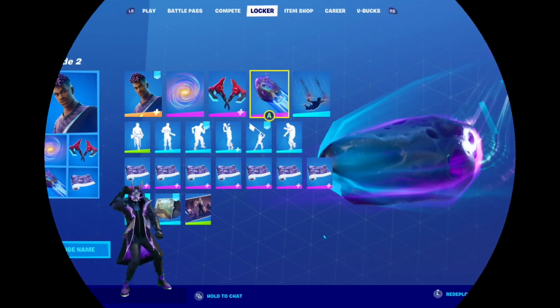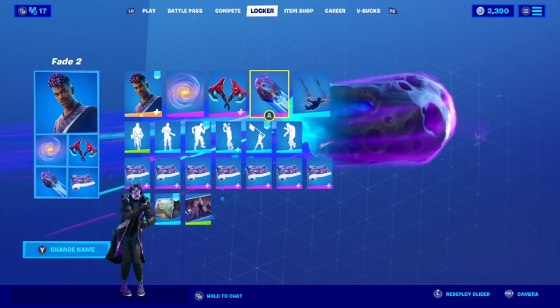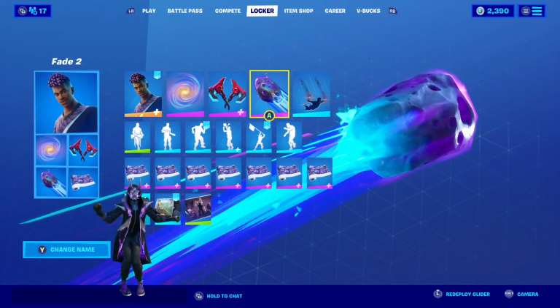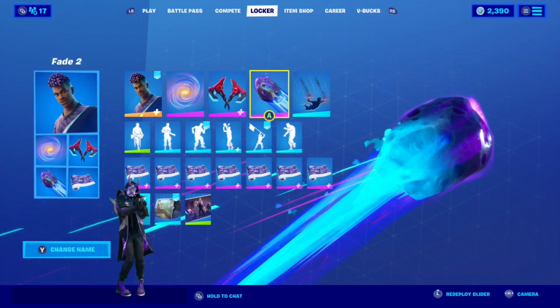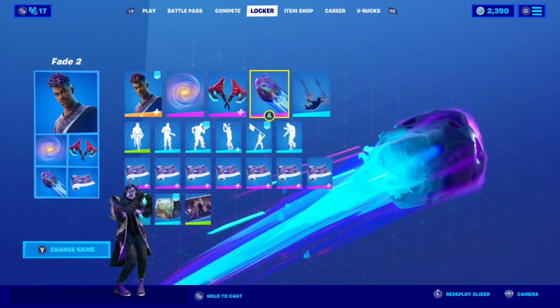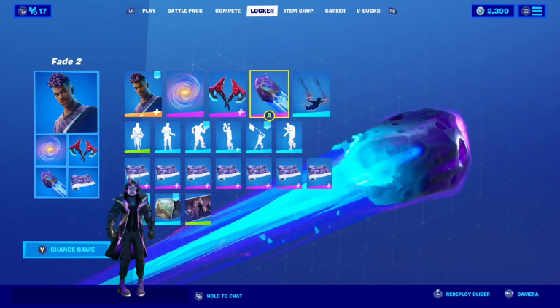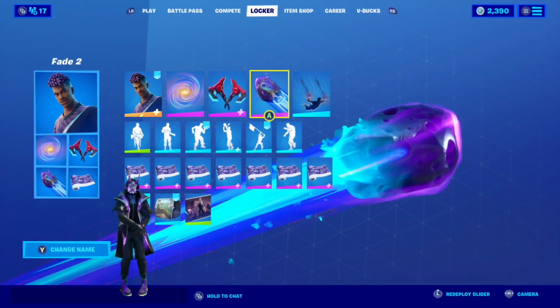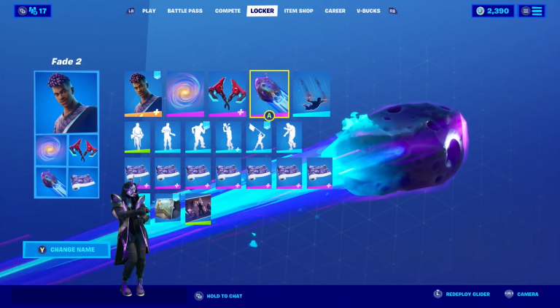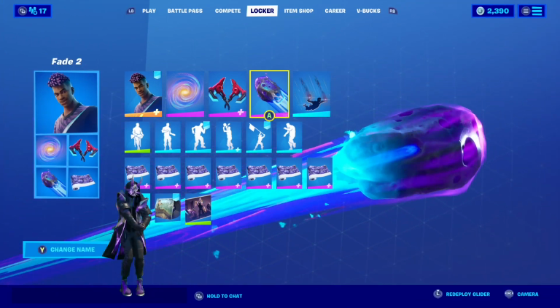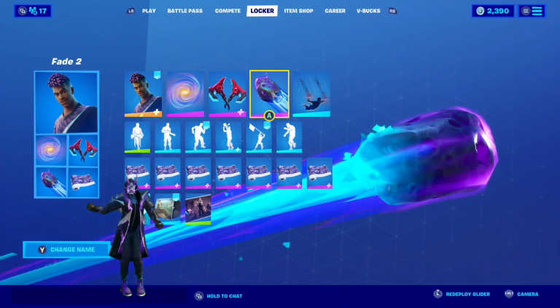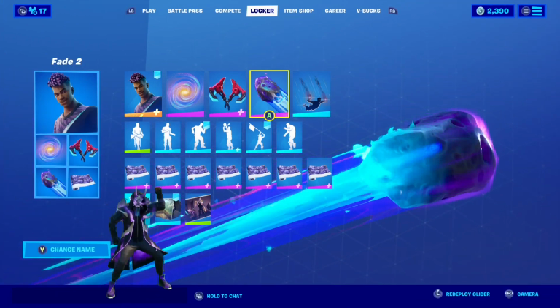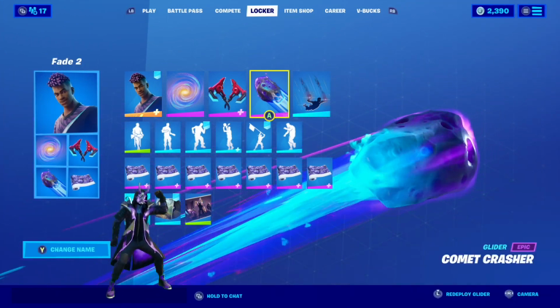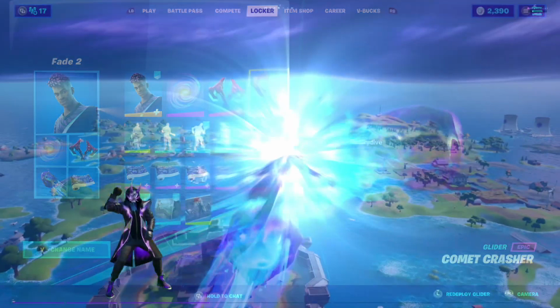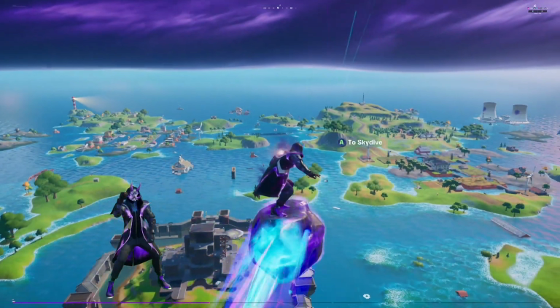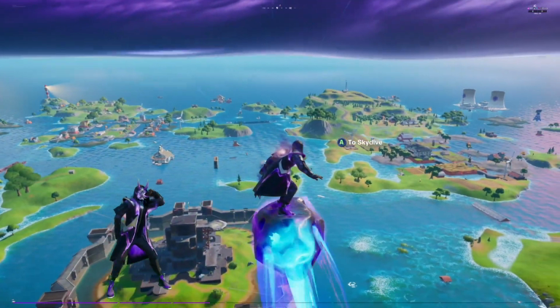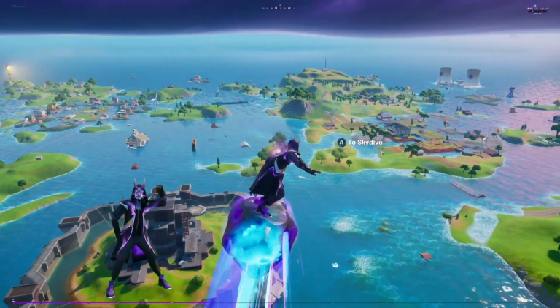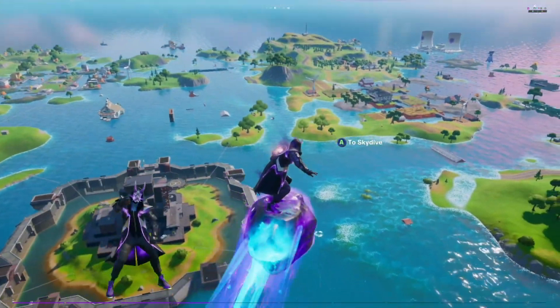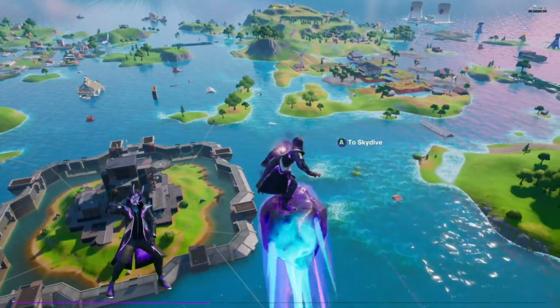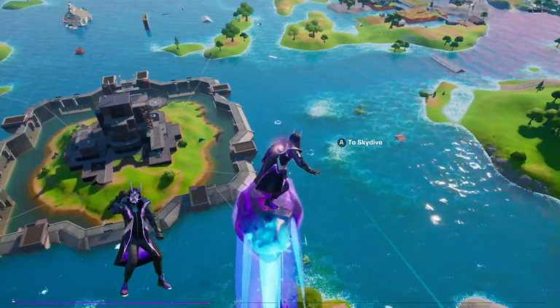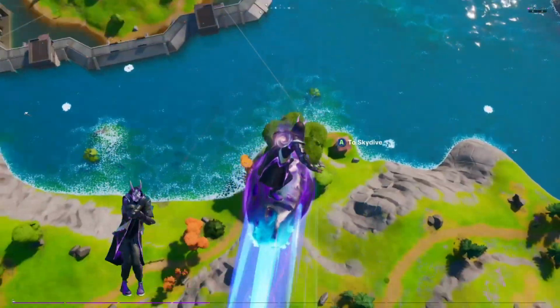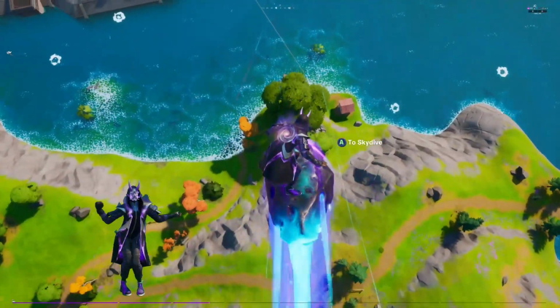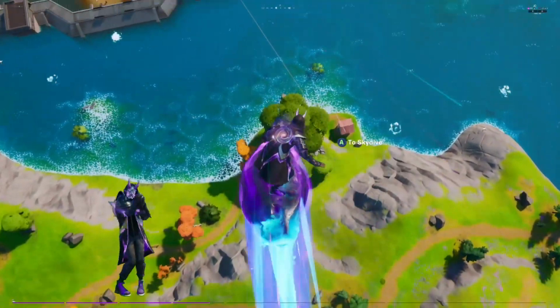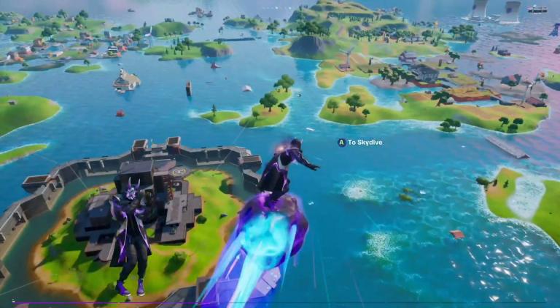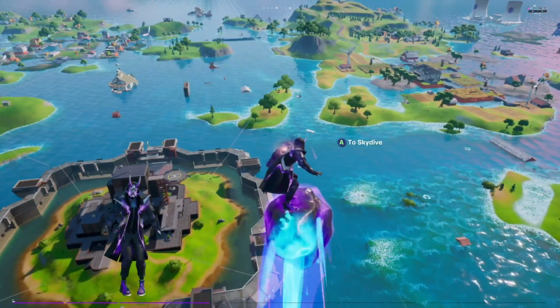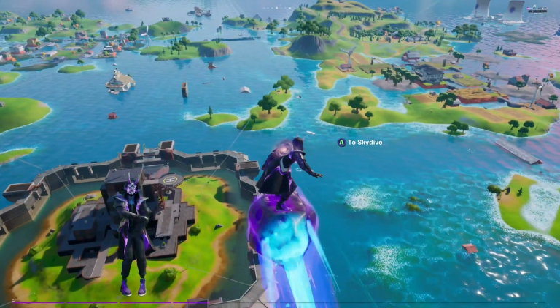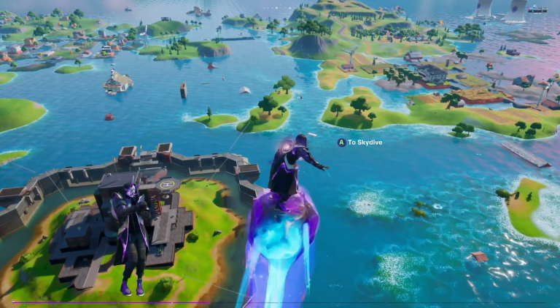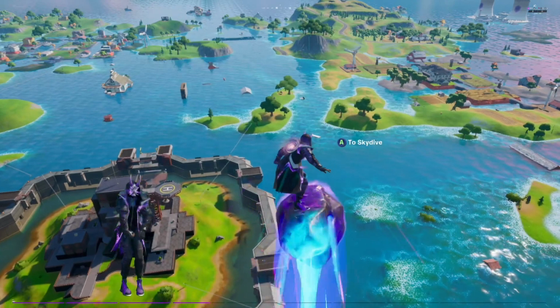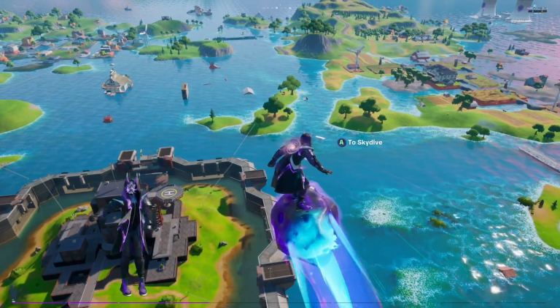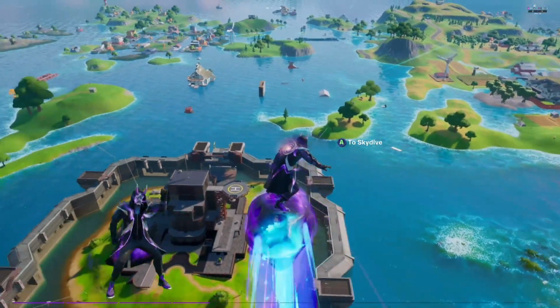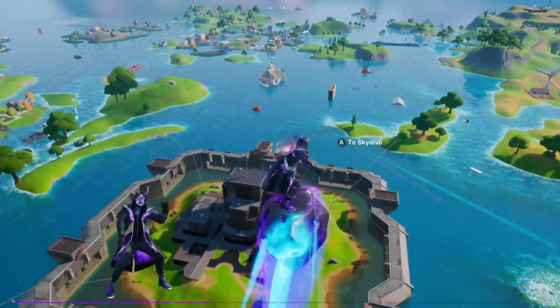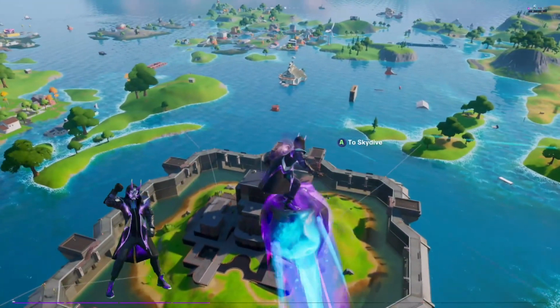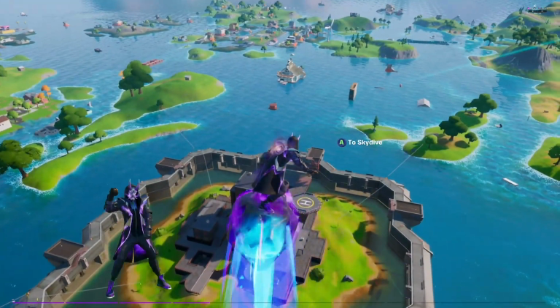For the glider, I went with another skin's glider from this battle pass. The Comic Prasher is a part of Siona's set — Siona or Siona? Hopefully I'm pronouncing that name right. Anyway, the Comic Prasher glider looks awesome with any purple-blue skin, including Fade.